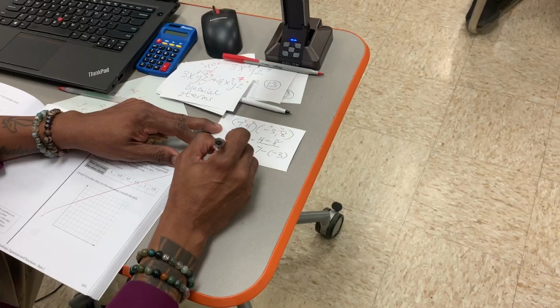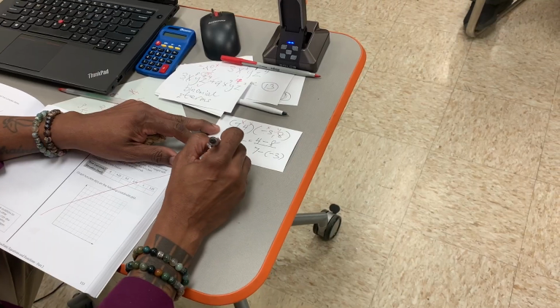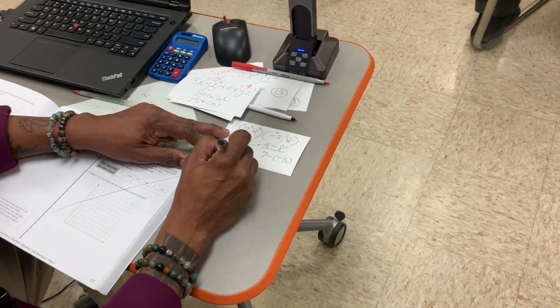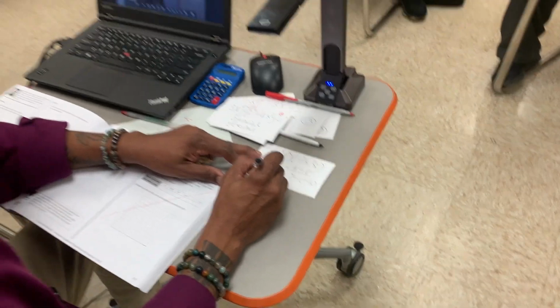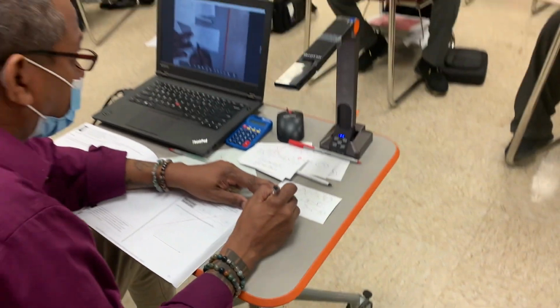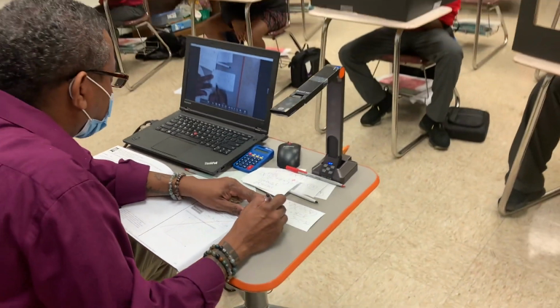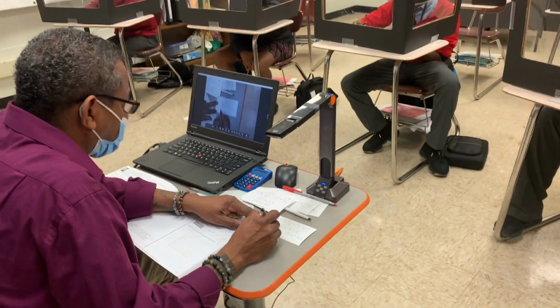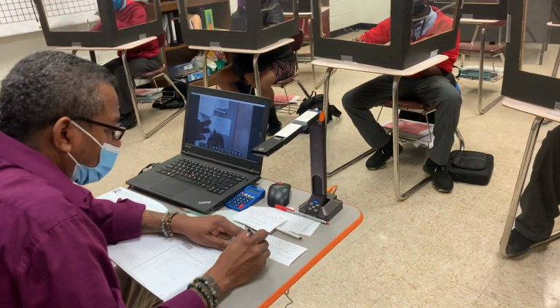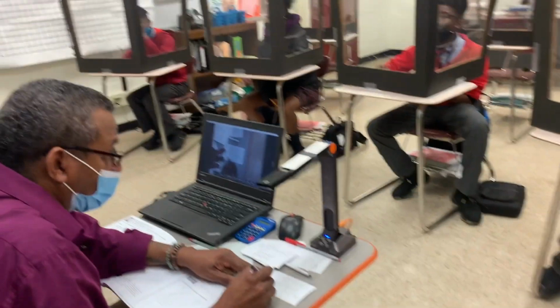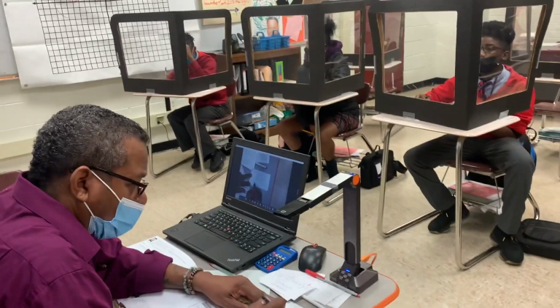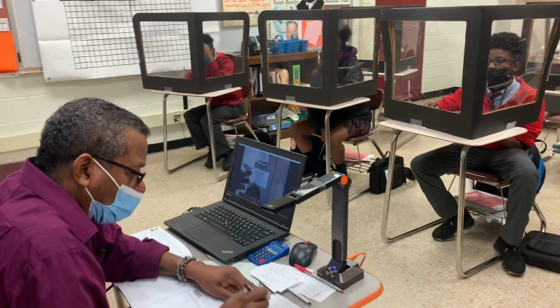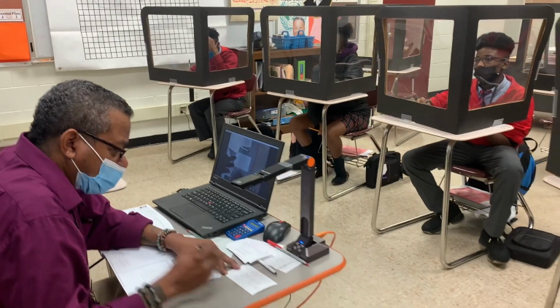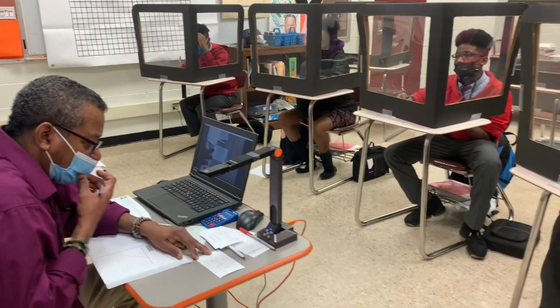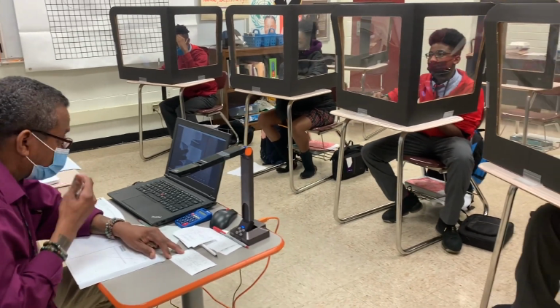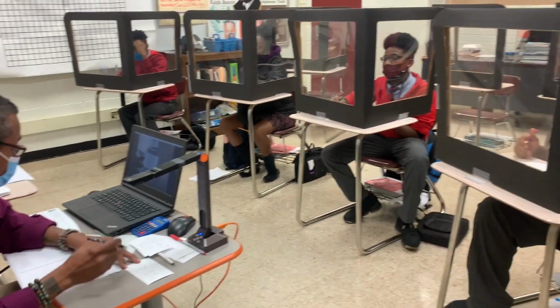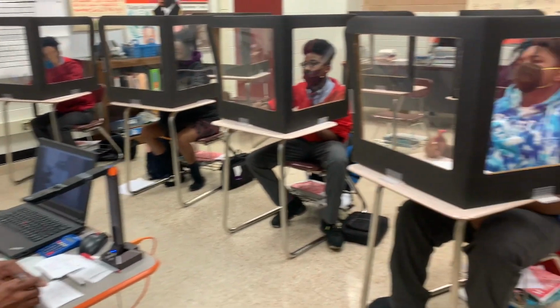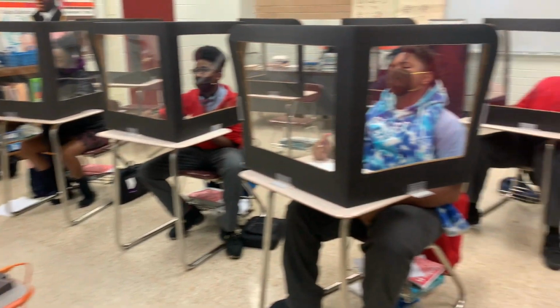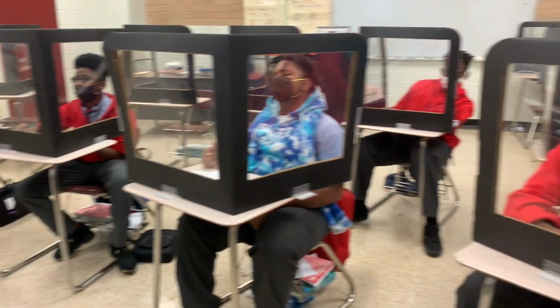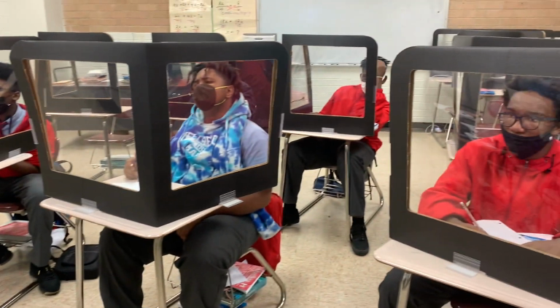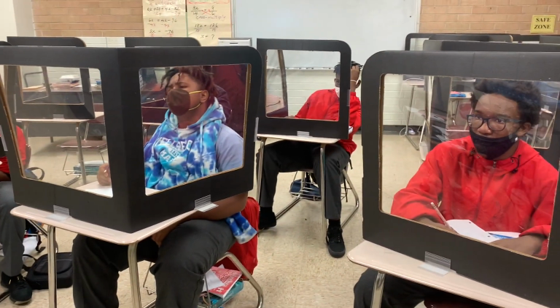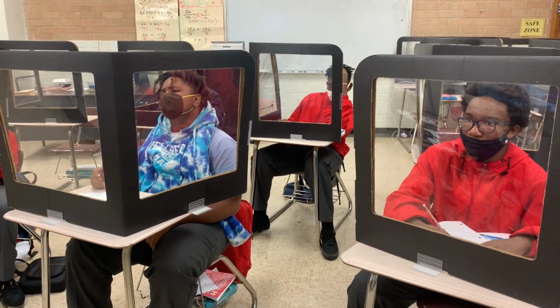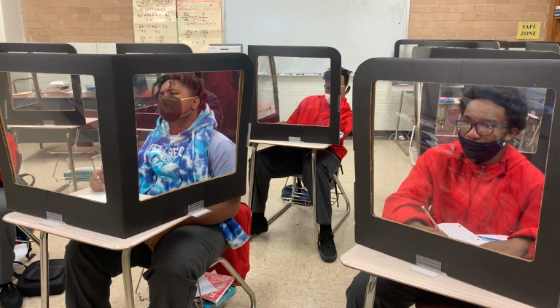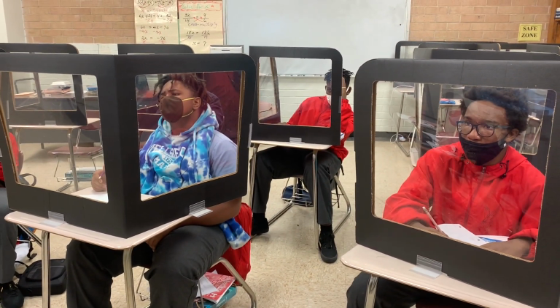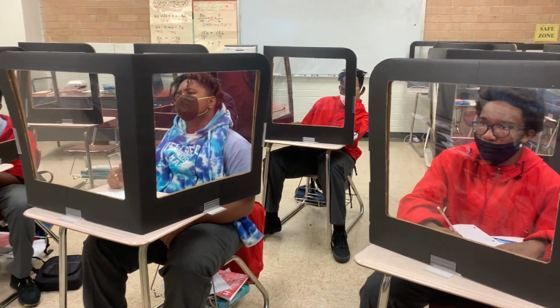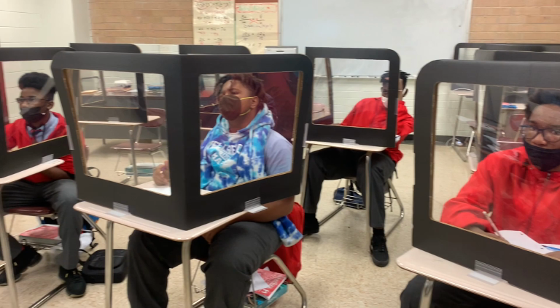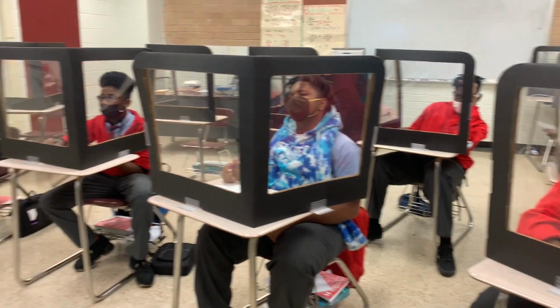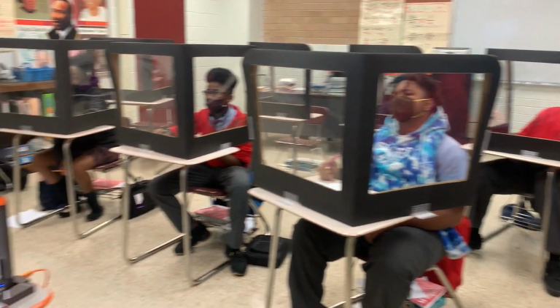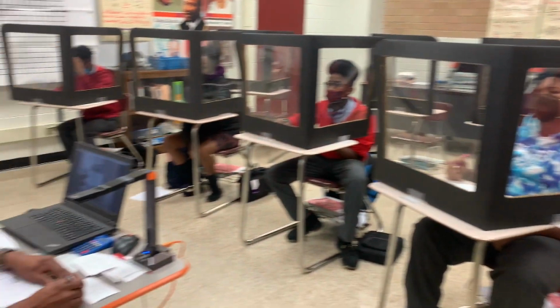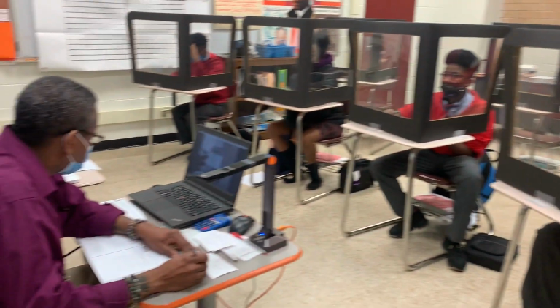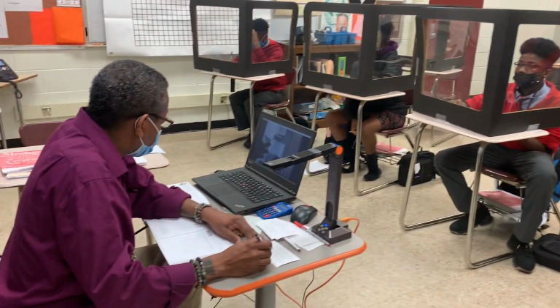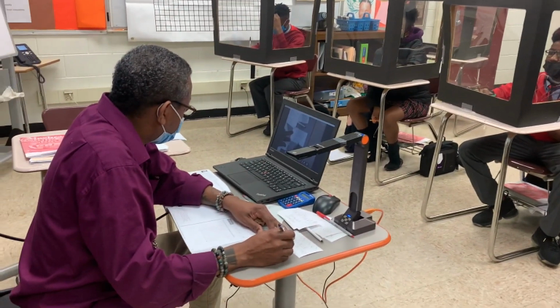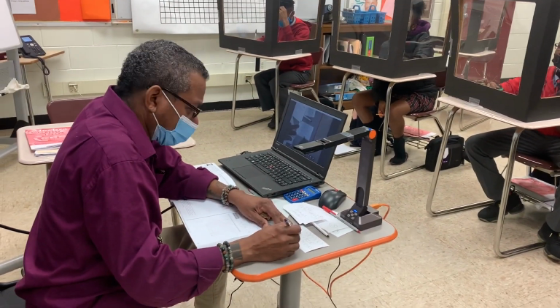What's 4 minus 8? Negative 4. What's 7 minus negative 3? 10. So therefore the slope is actually negative 4 tenths. Reduce. Negative.